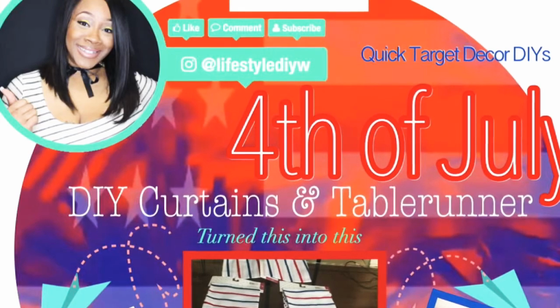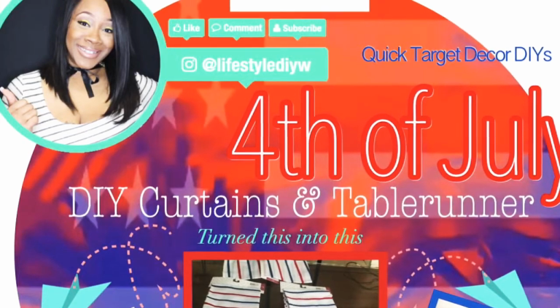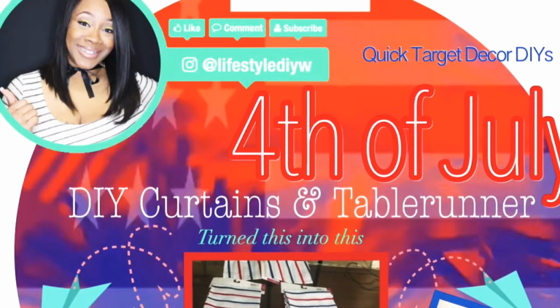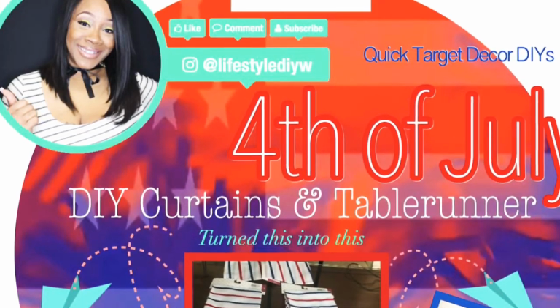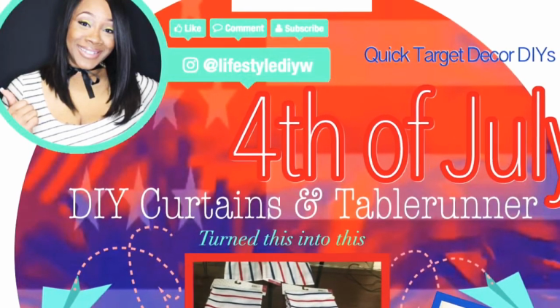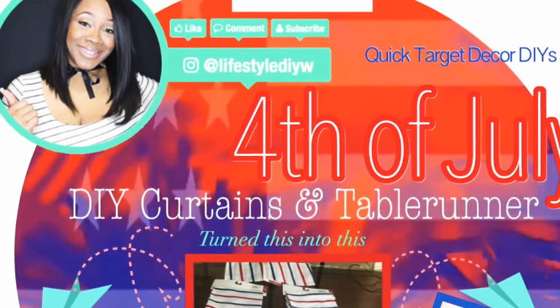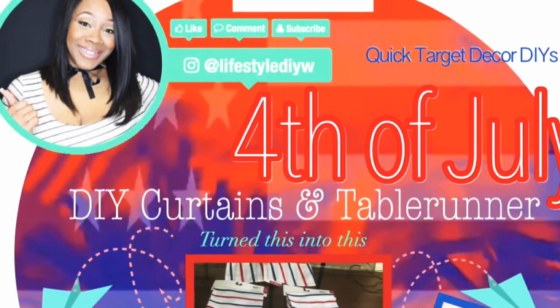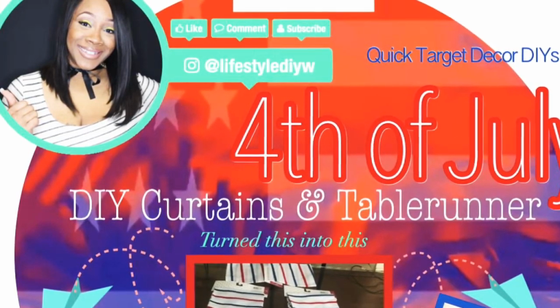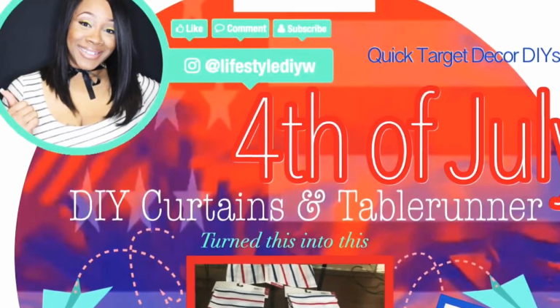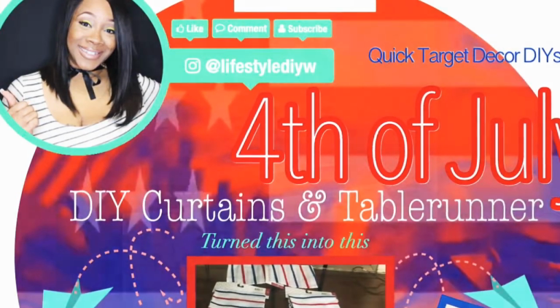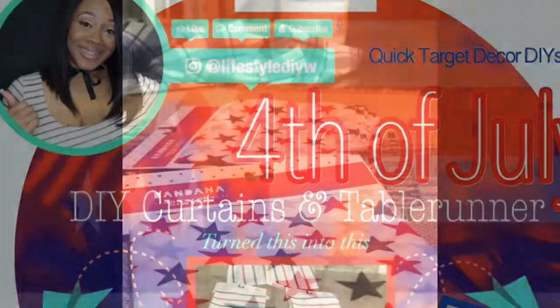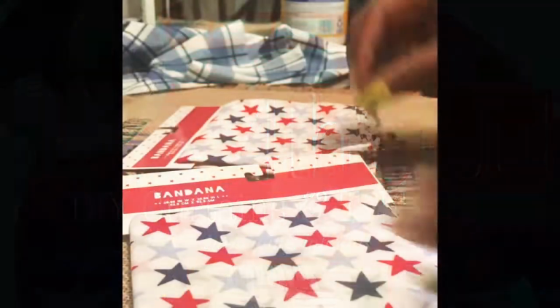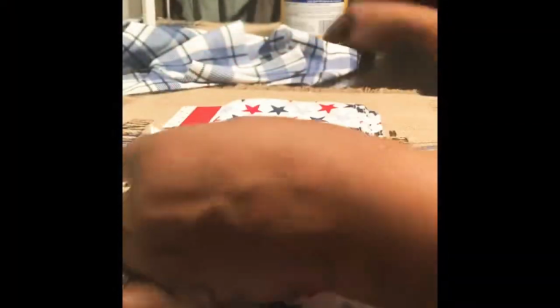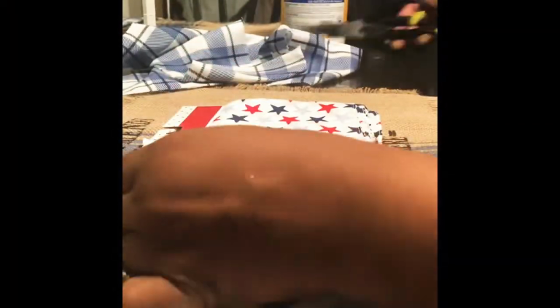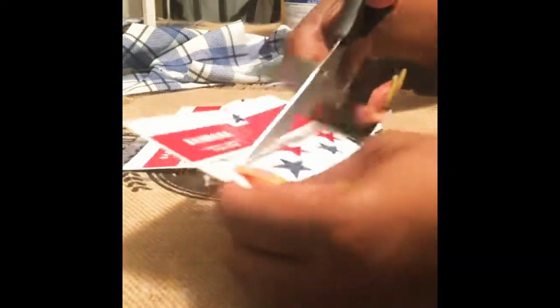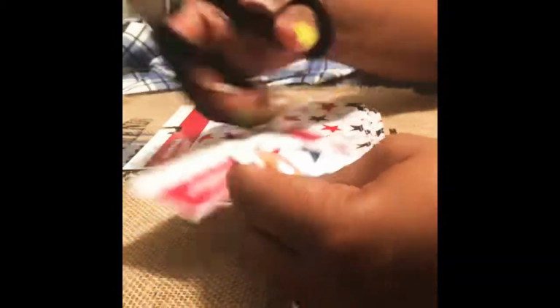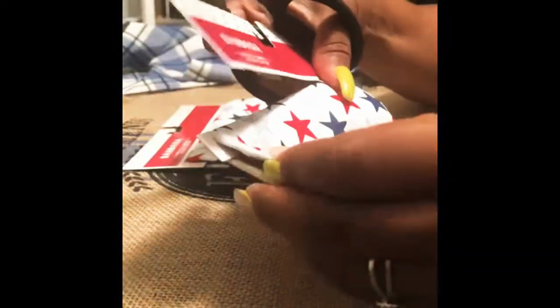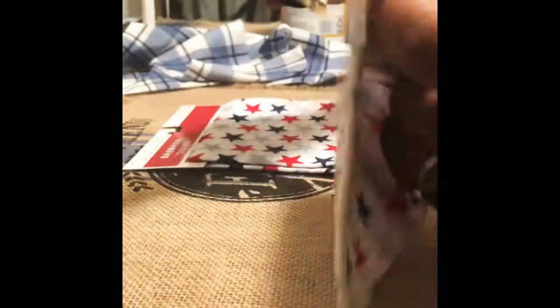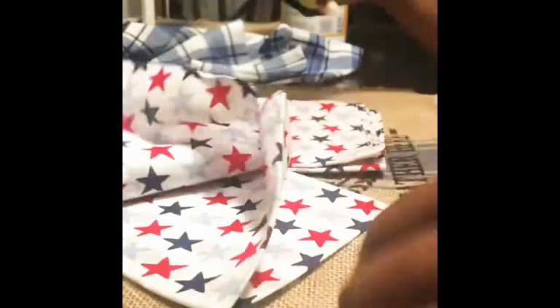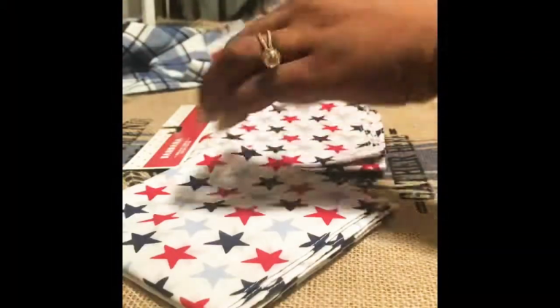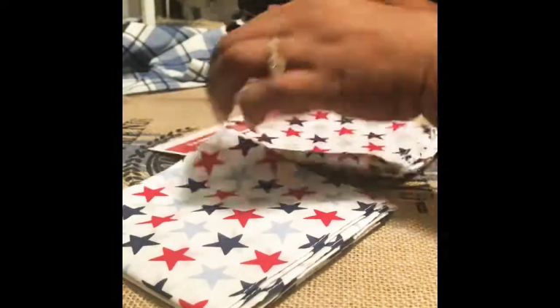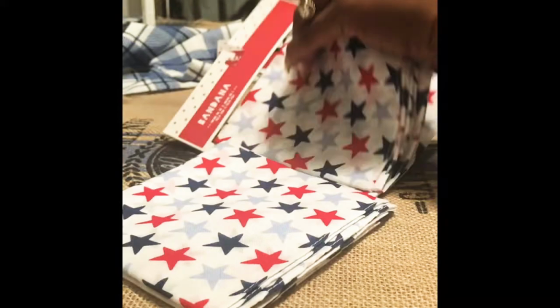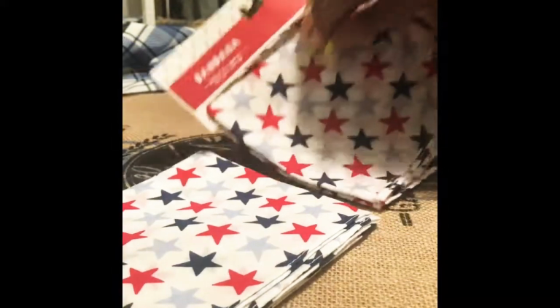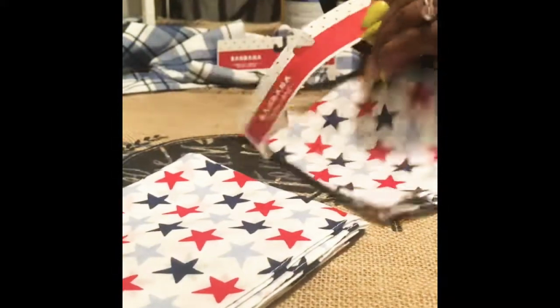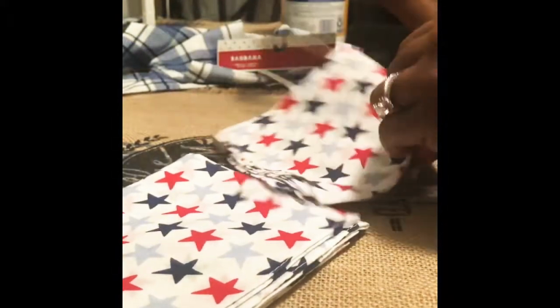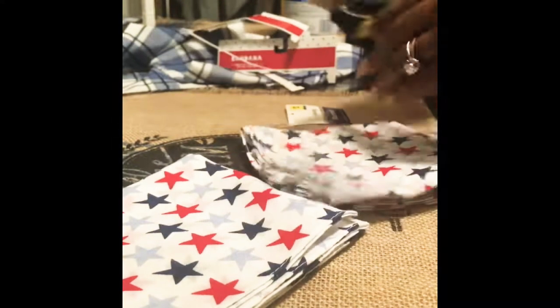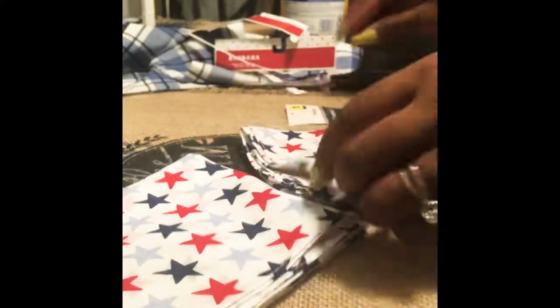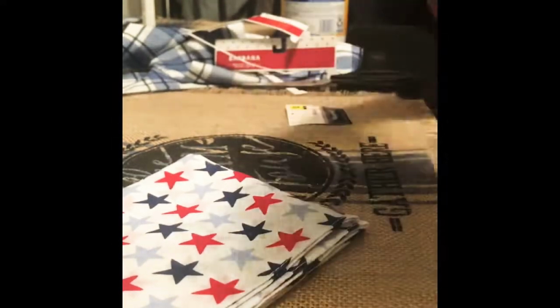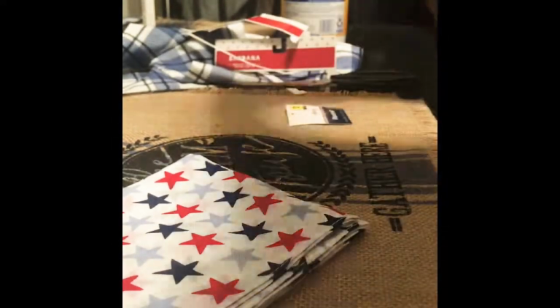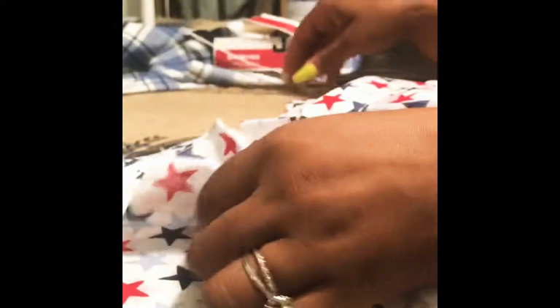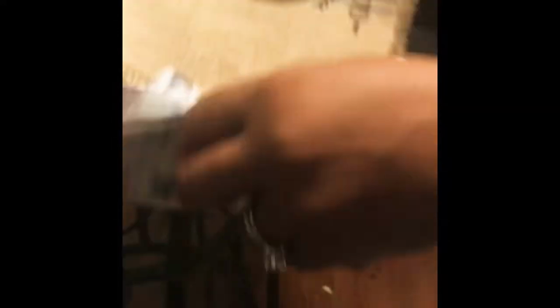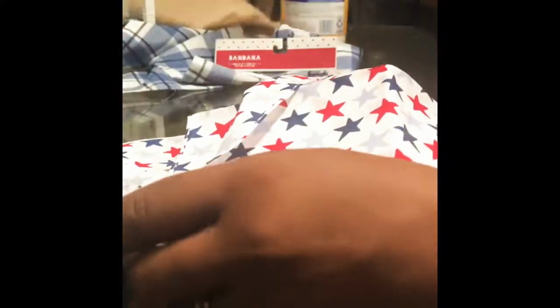Hey guys, it's Nikki here with Lifestyle DIY. Thank you for watching — make sure you like, comment, and subscribe. Here's my latest flipping decor DIY. You guys know that I've made those bandana curtains, the placemats, or